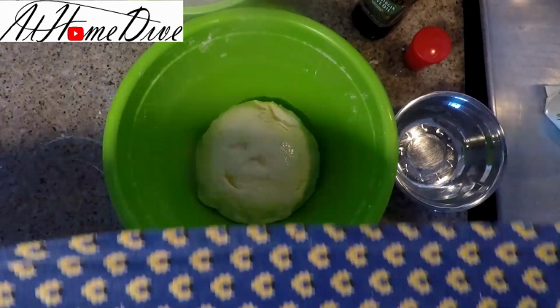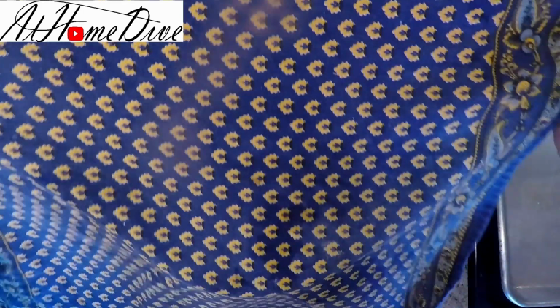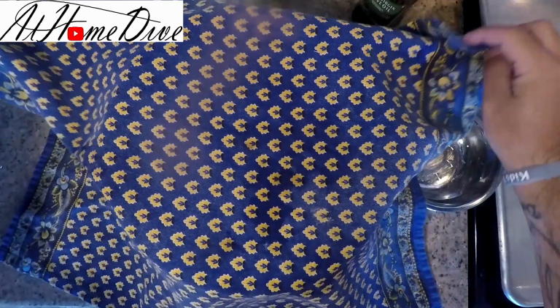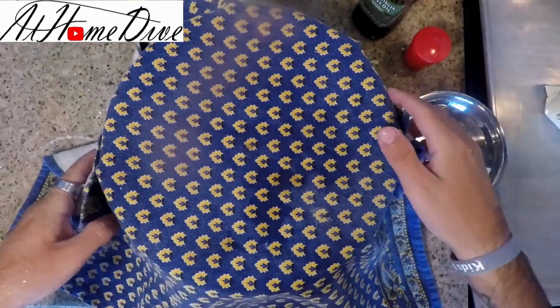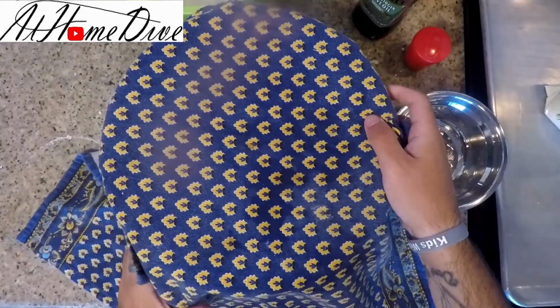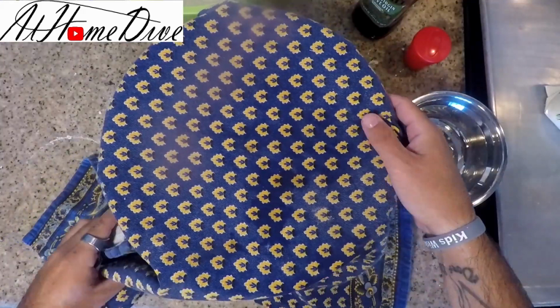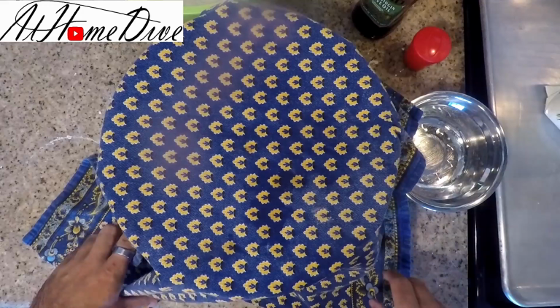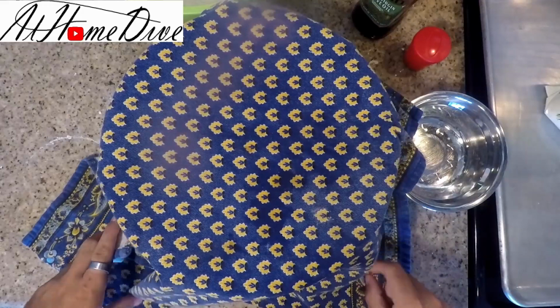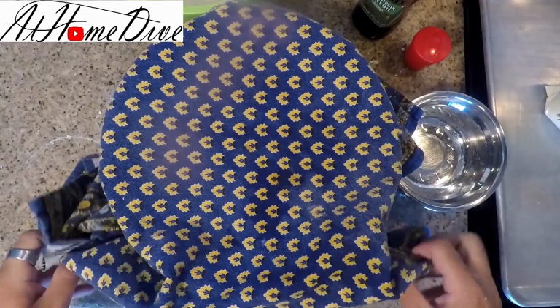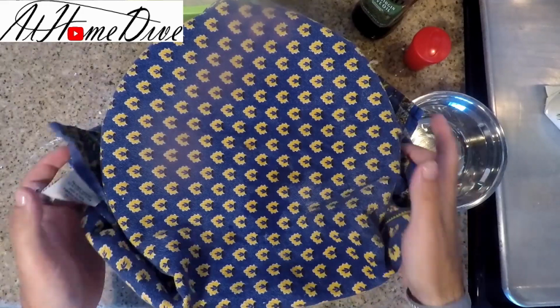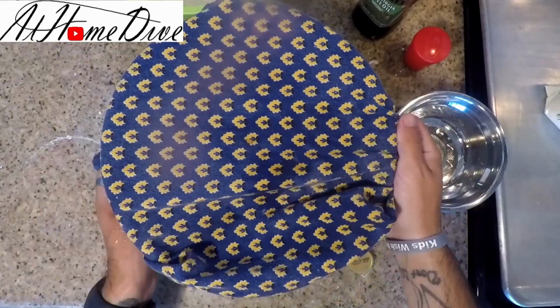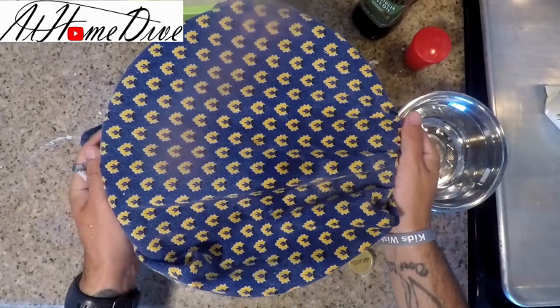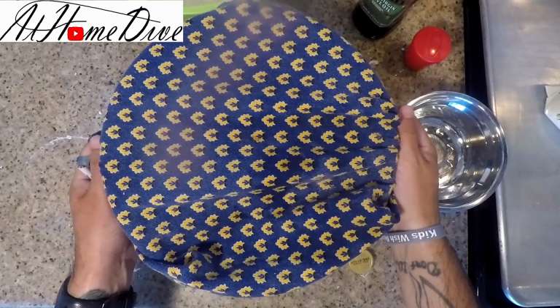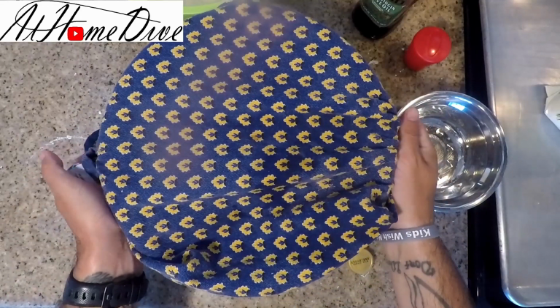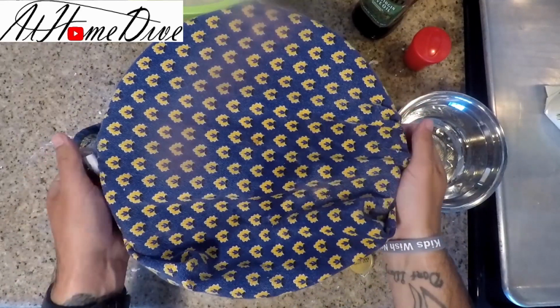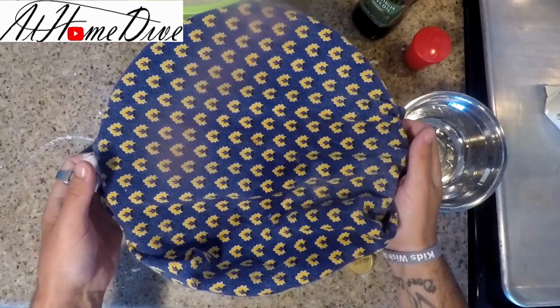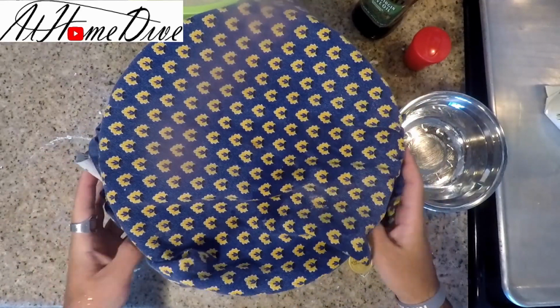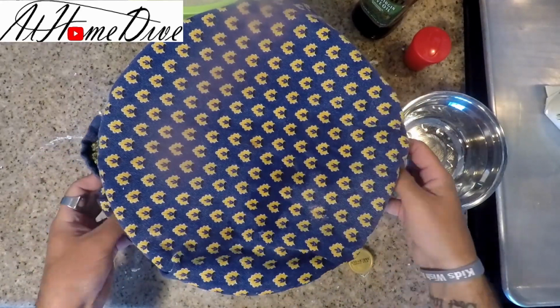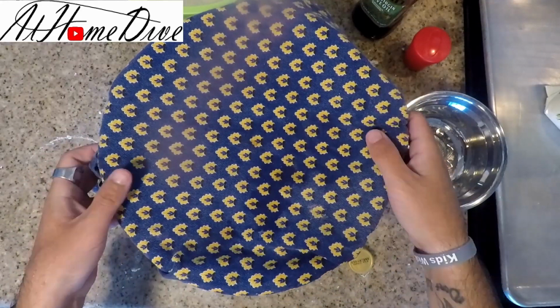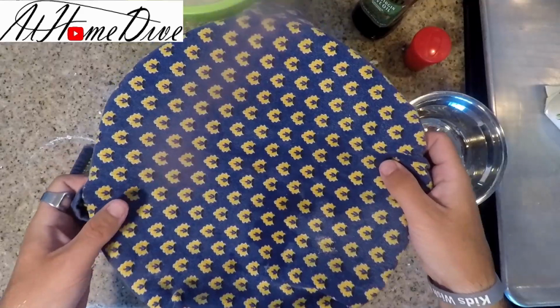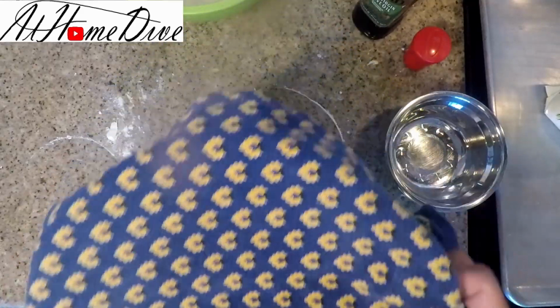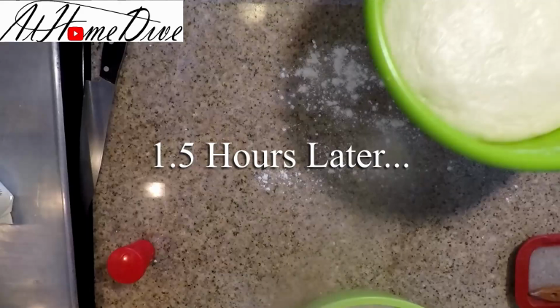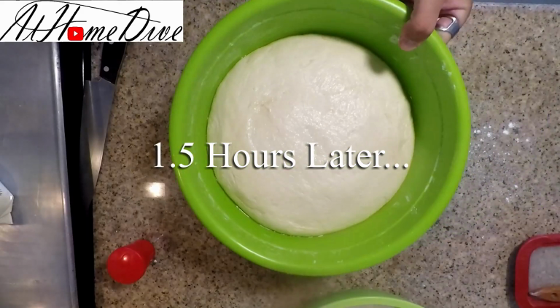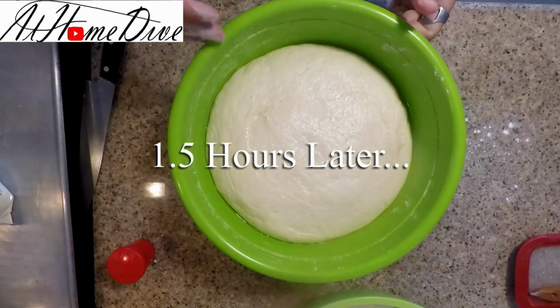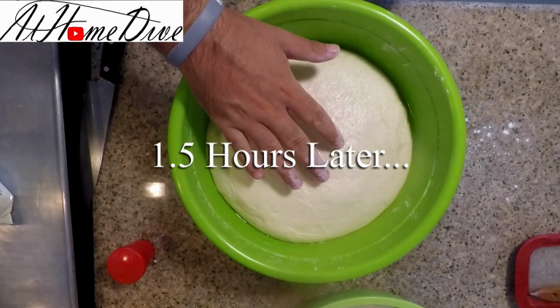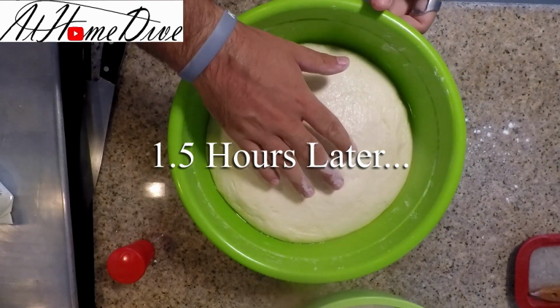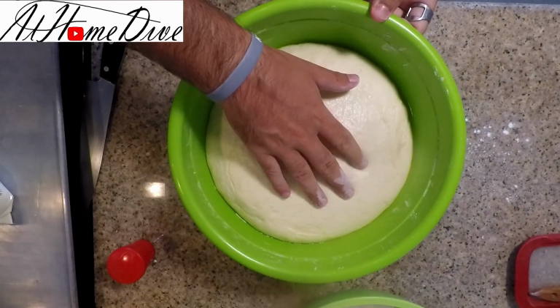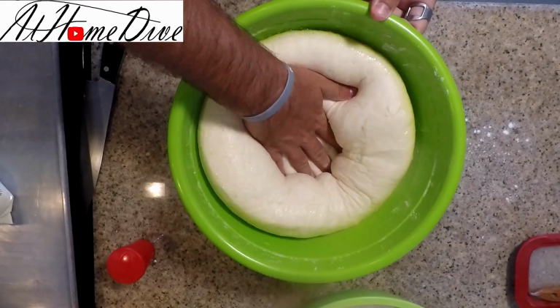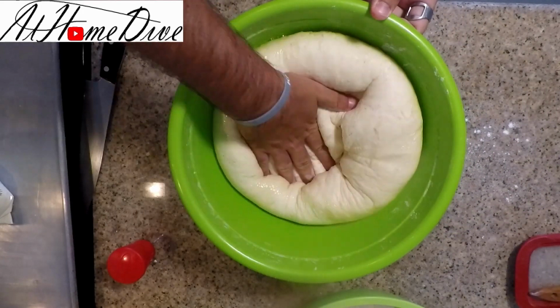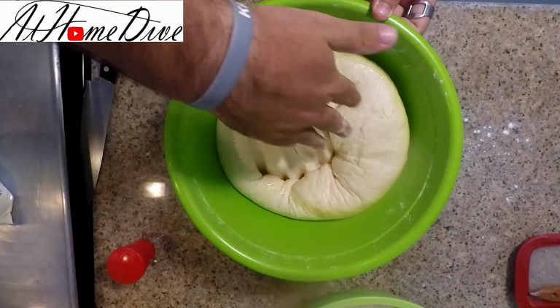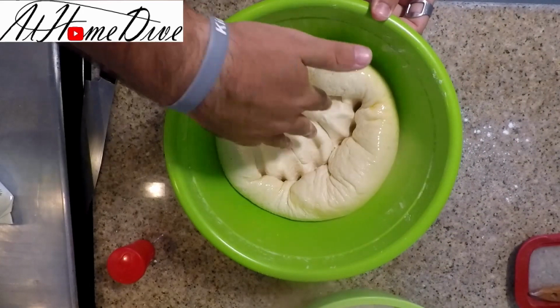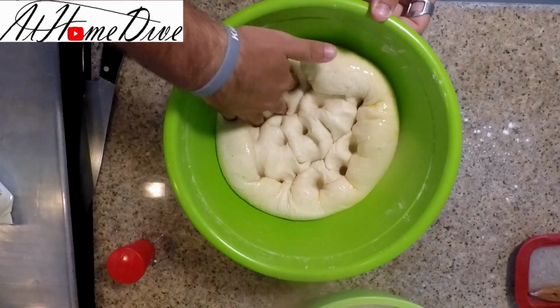For the rising process, you want to cover your dough with a damp kitchen towel and then set it somewhere warm. We're going to let it rise for about an hour and a half, or until it's doubled in size. We're back and as you can see our dough has a little over doubled in size, which is exactly what we're looking for.